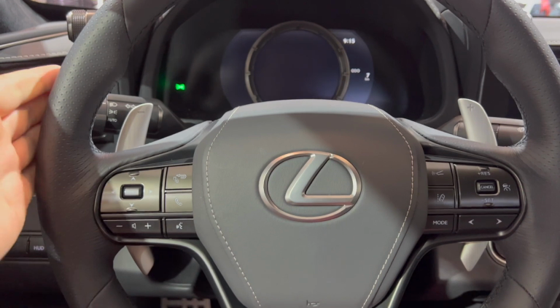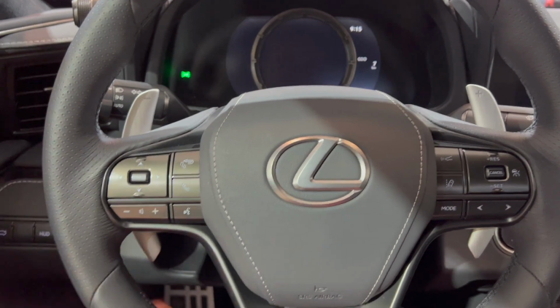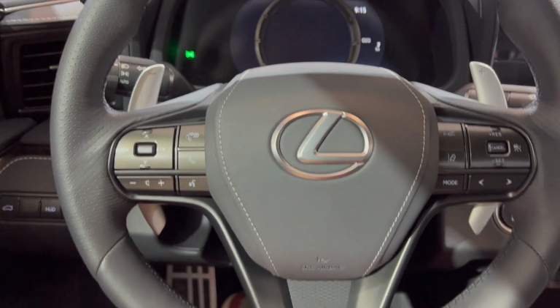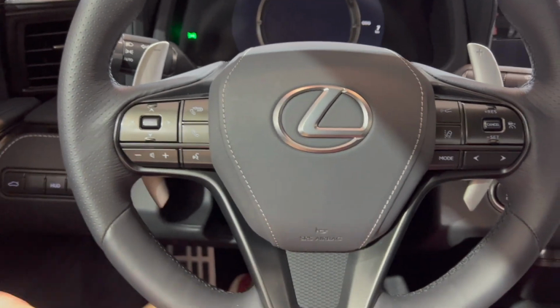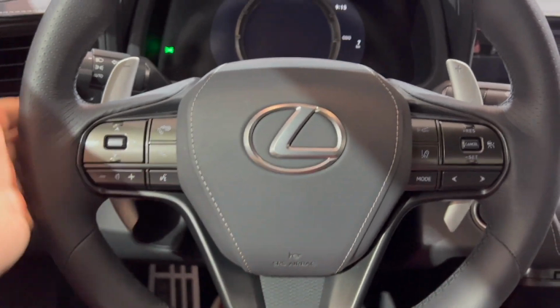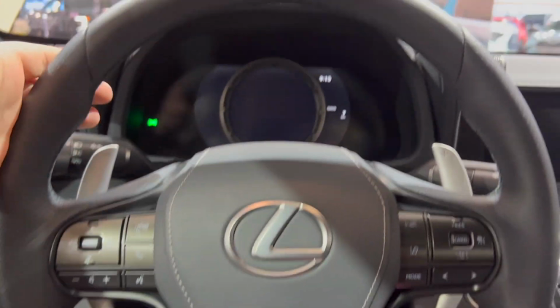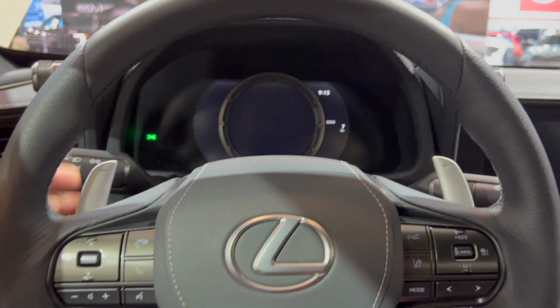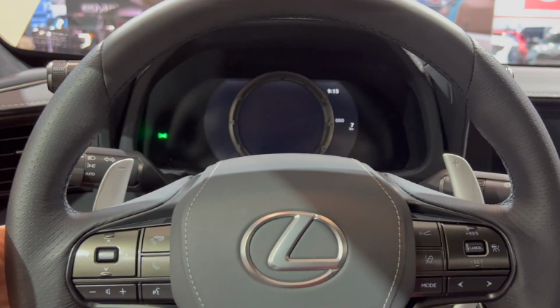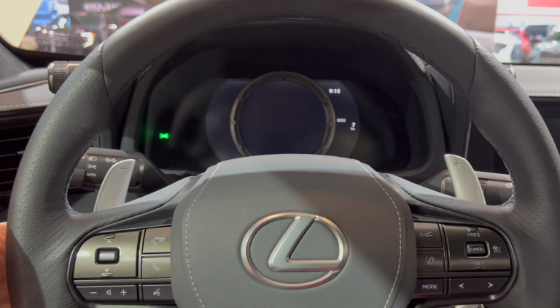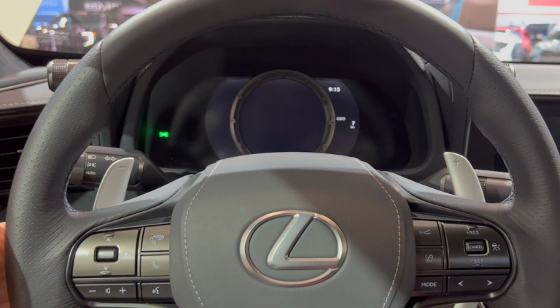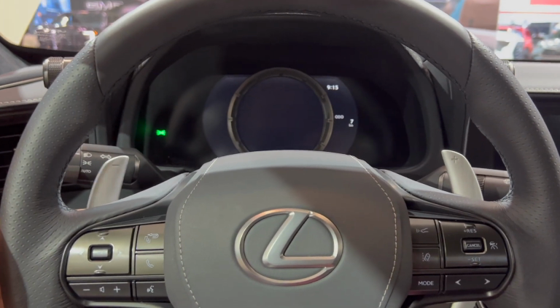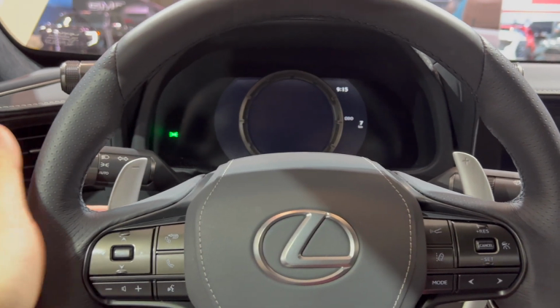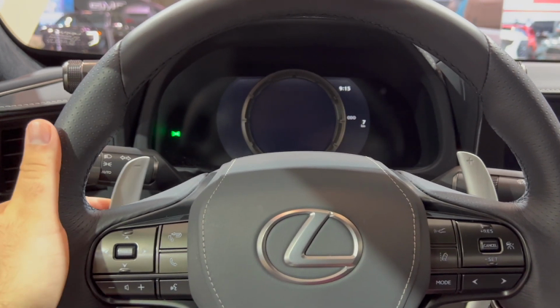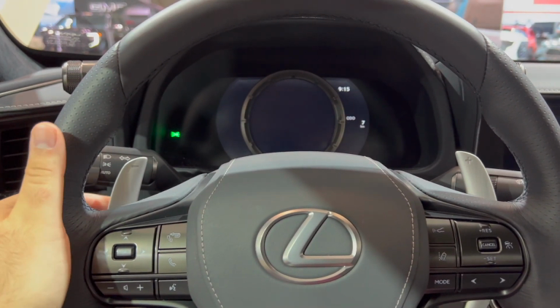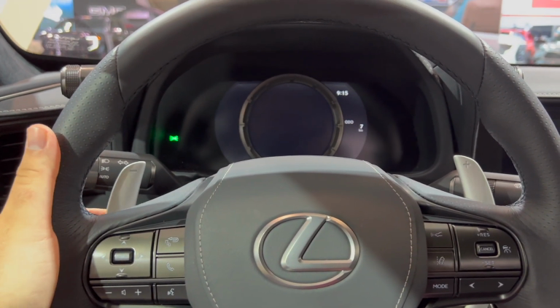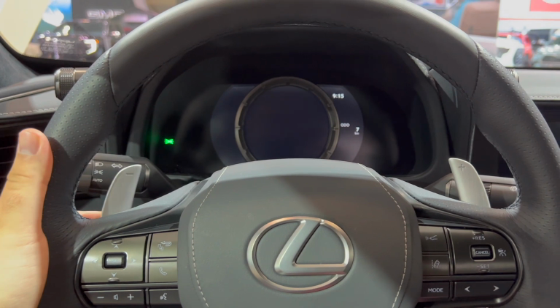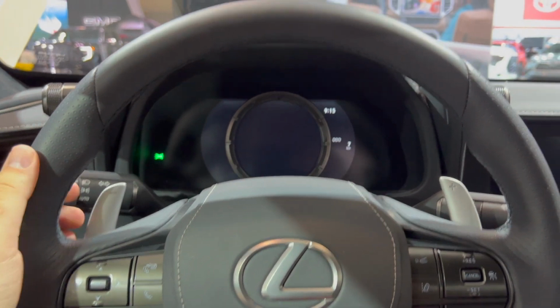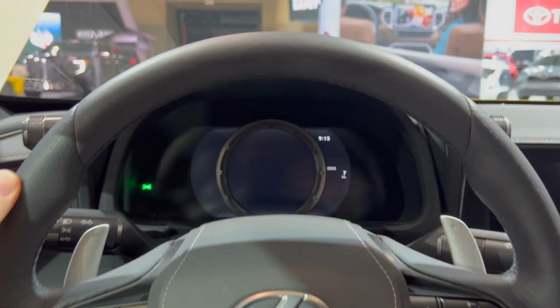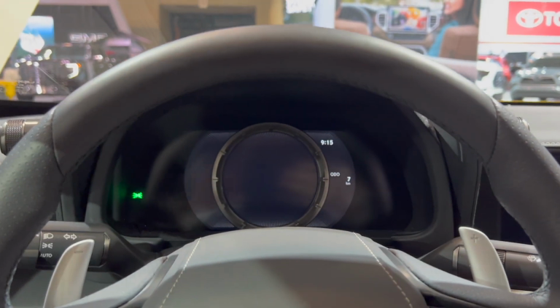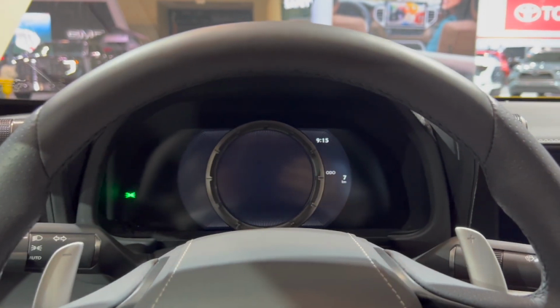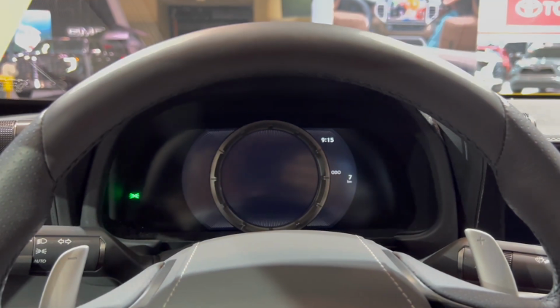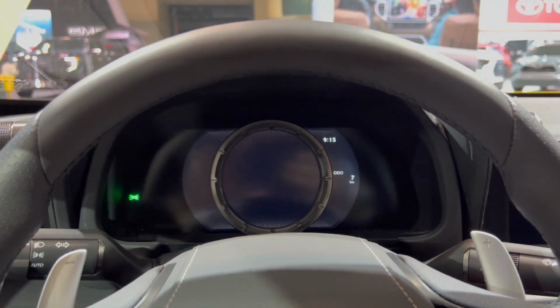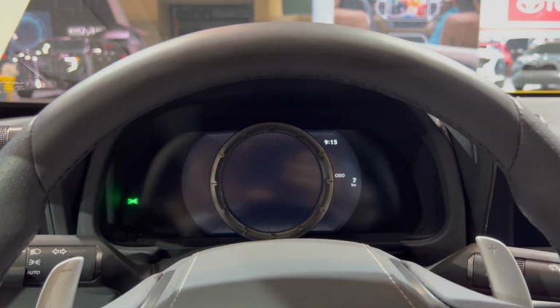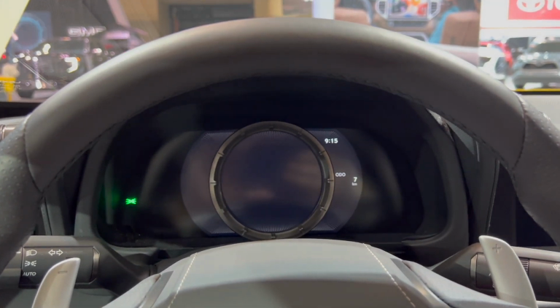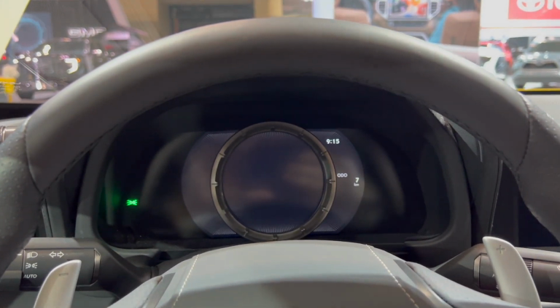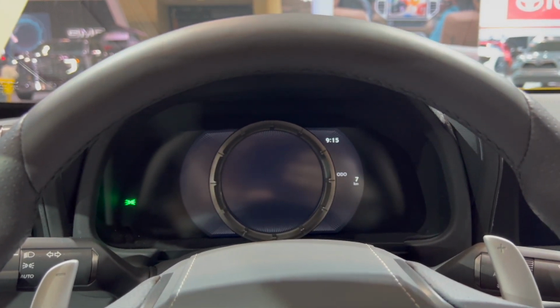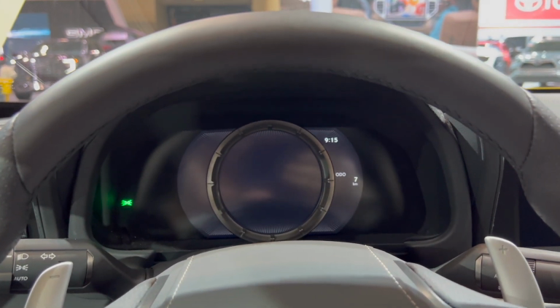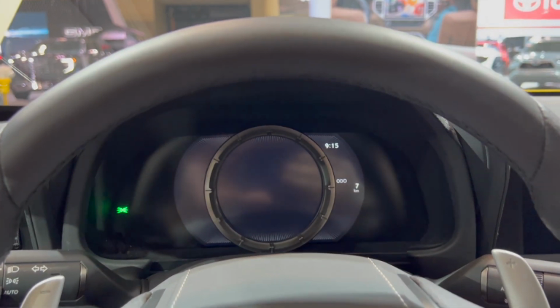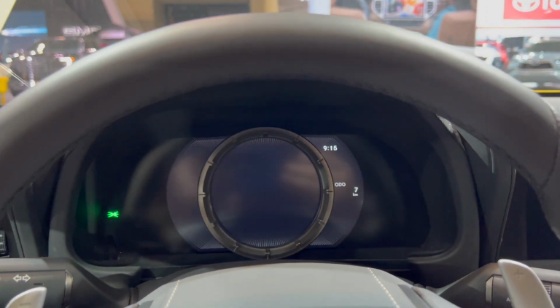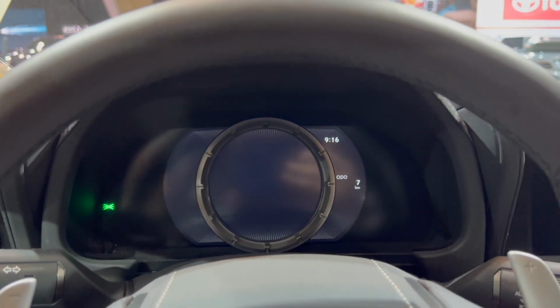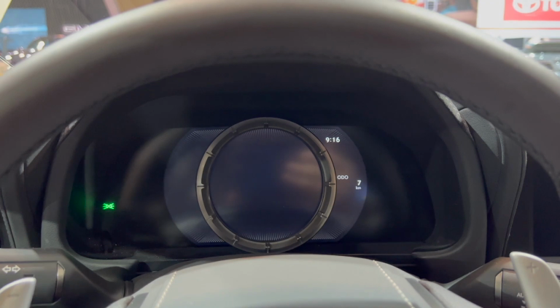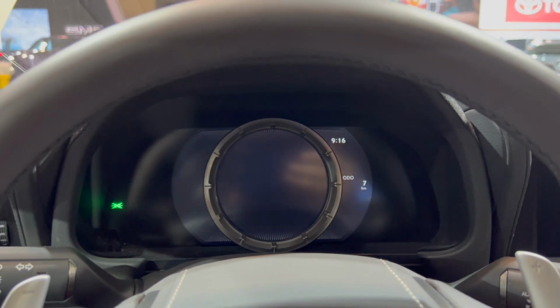You have your iconic Lexus steering wheel. Your paddle shifters are up by the side — feels very premium. We have our digital gauge cluster, same as the LFA, which is a million-dollar car.